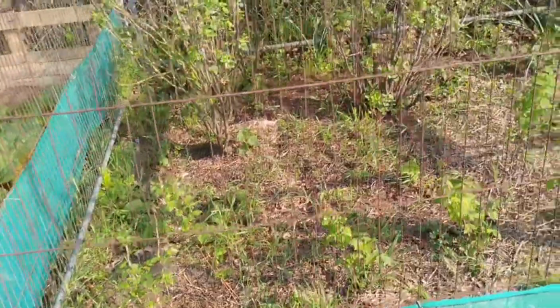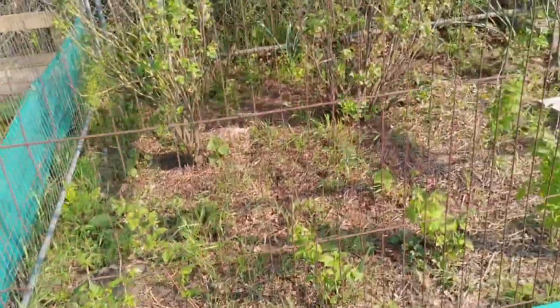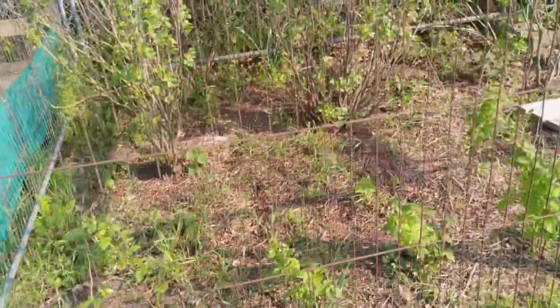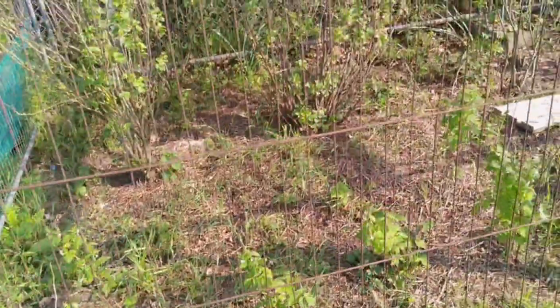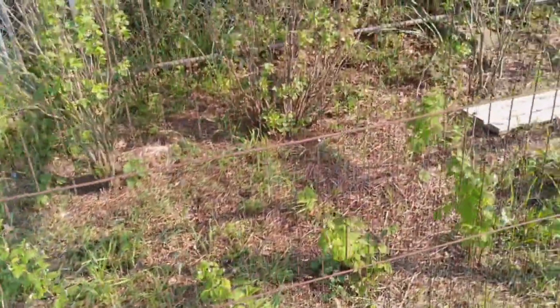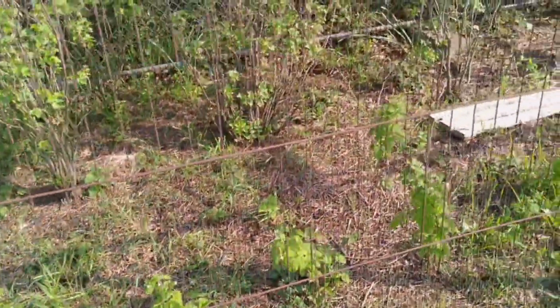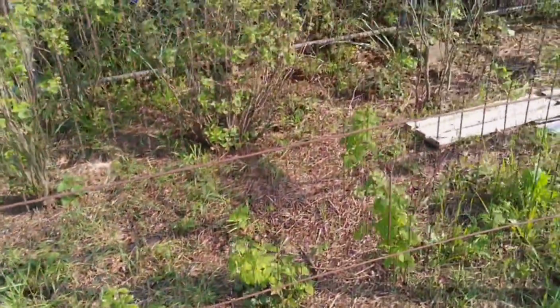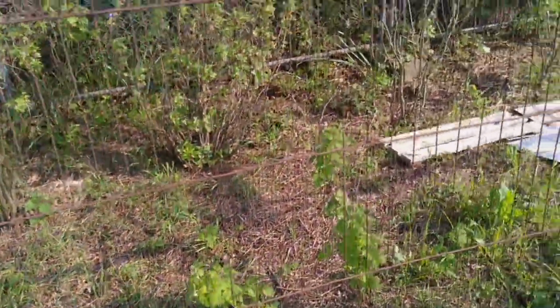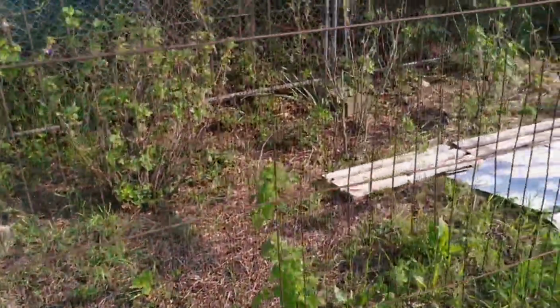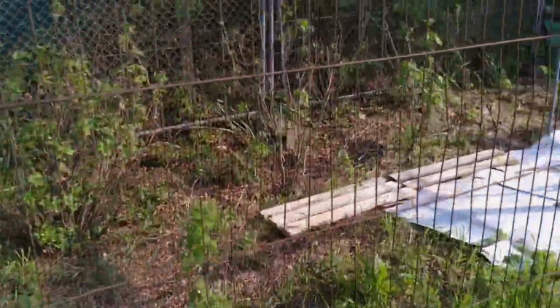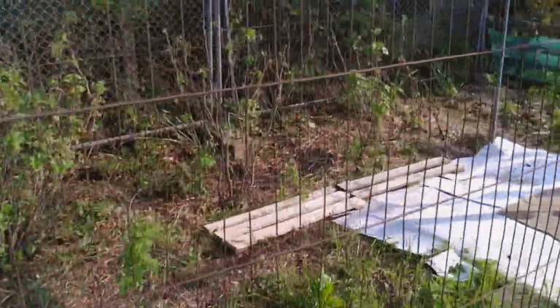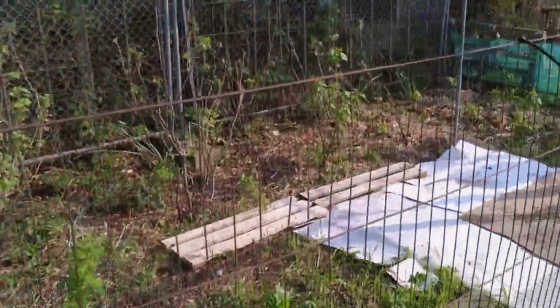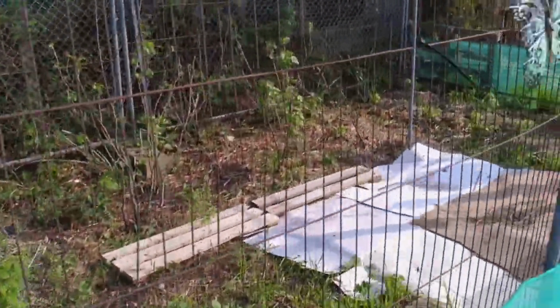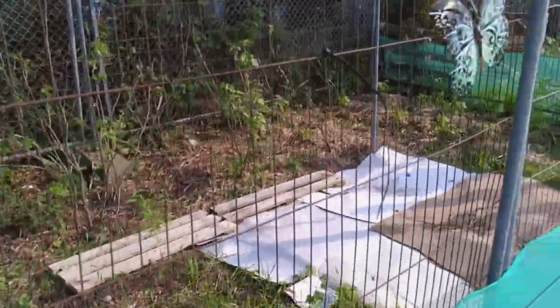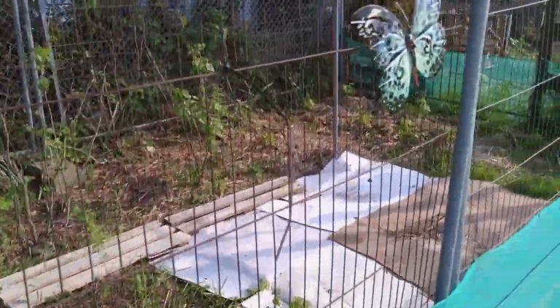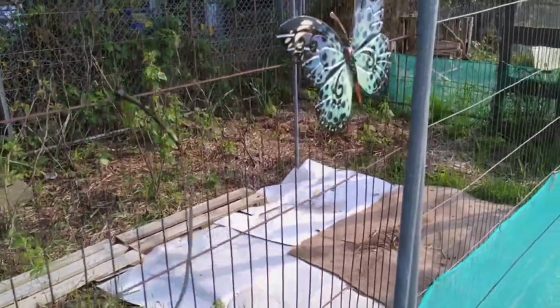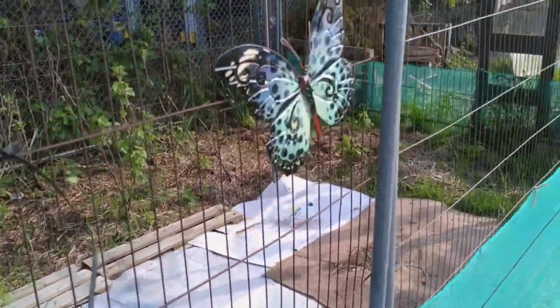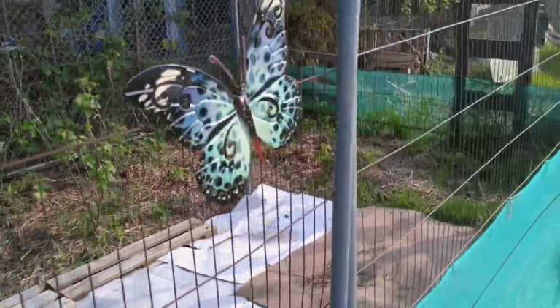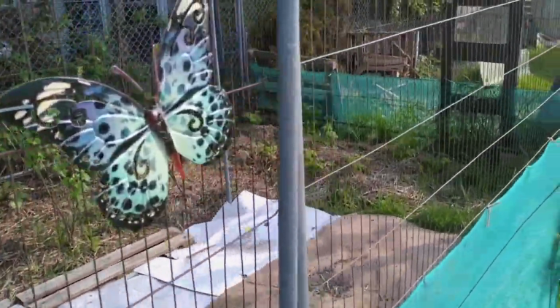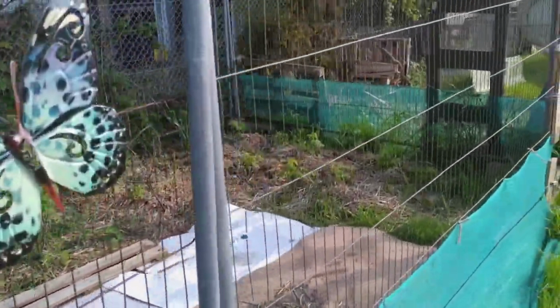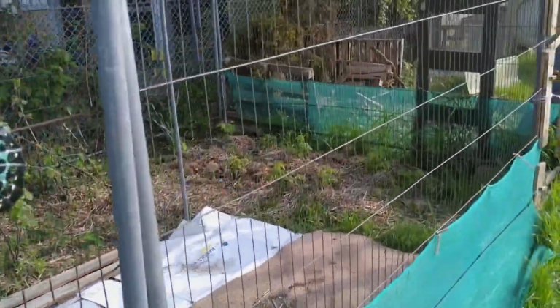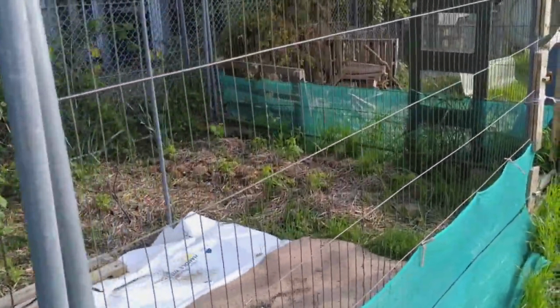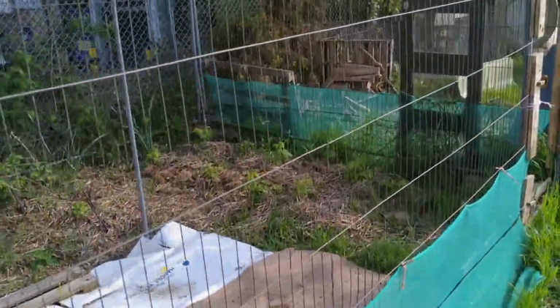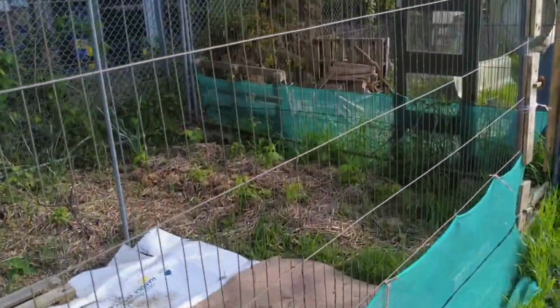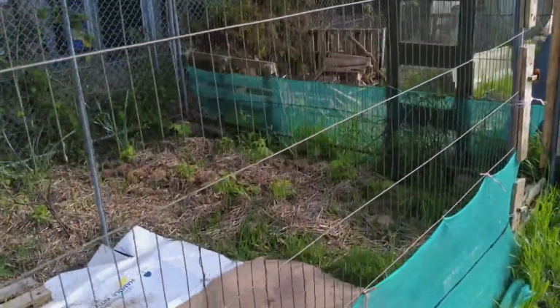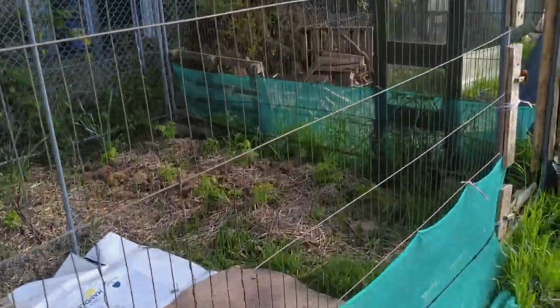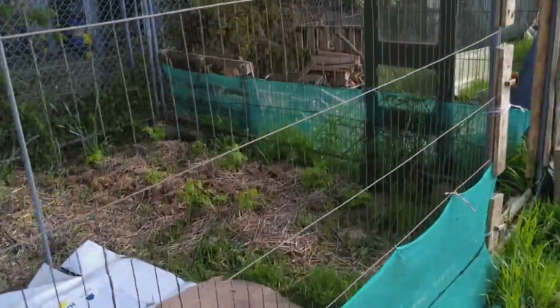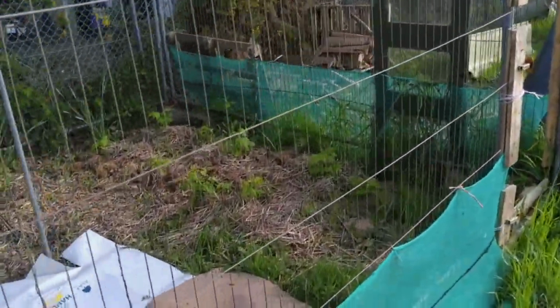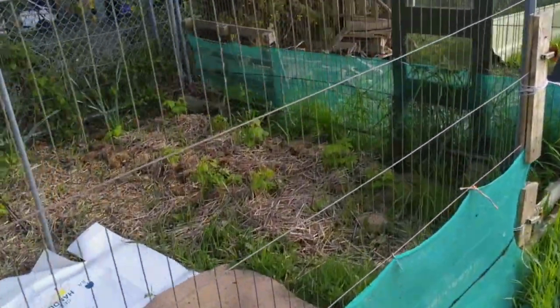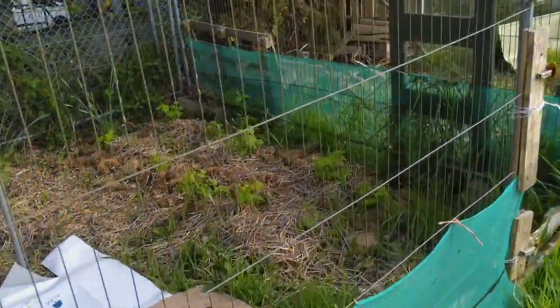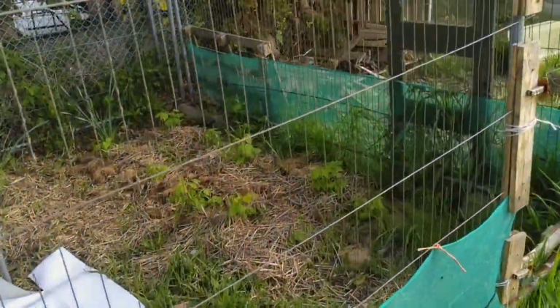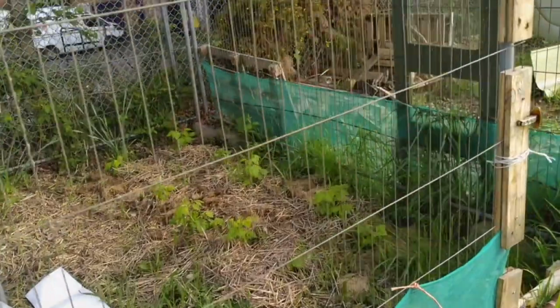The fruit cage was again built from things we found lying around — this is Heras fencing, our building fencing — with strawberries, raspberries, and red currants enjoying life inside.